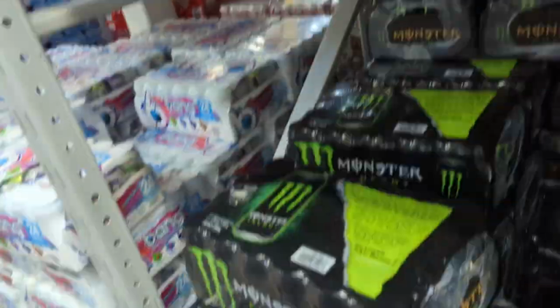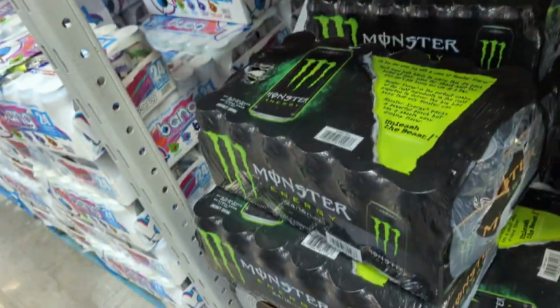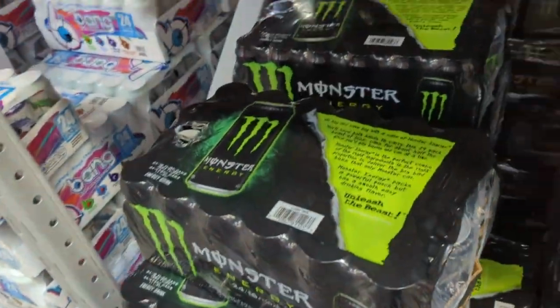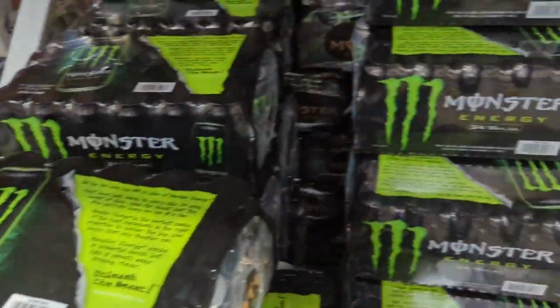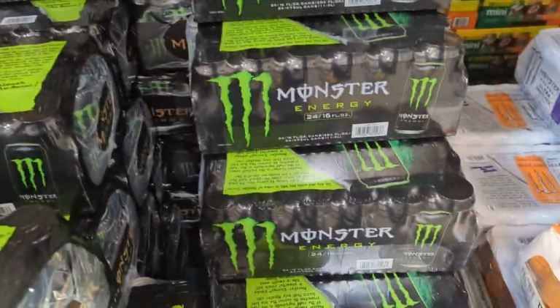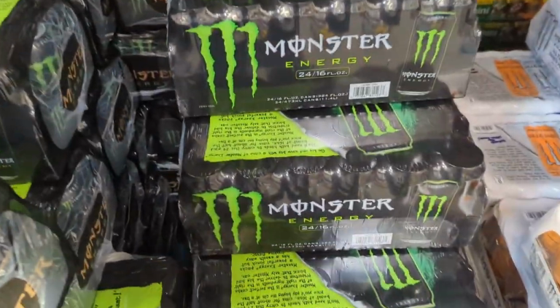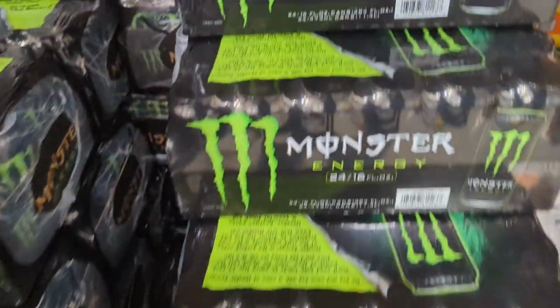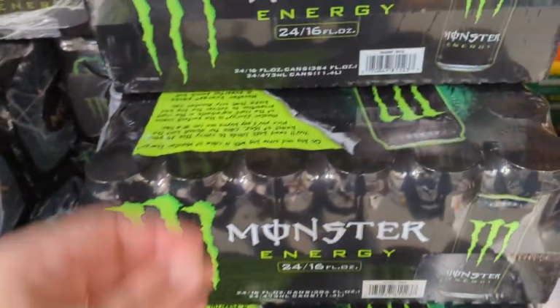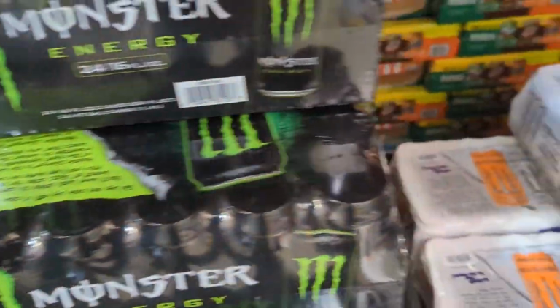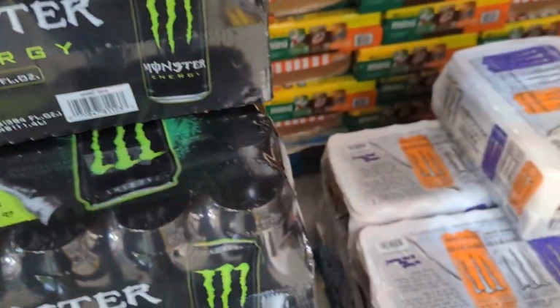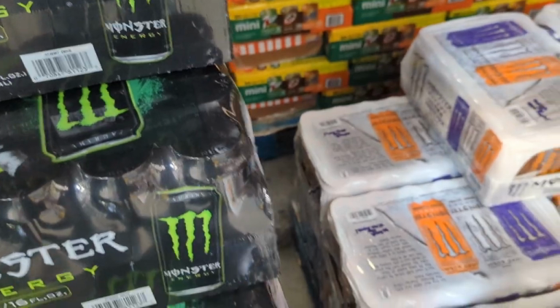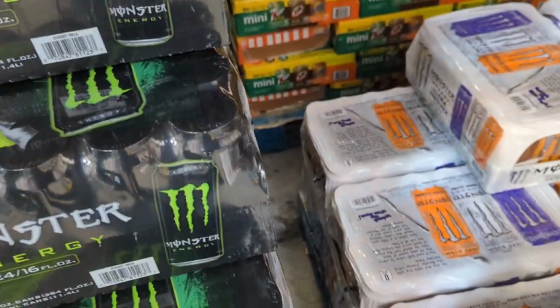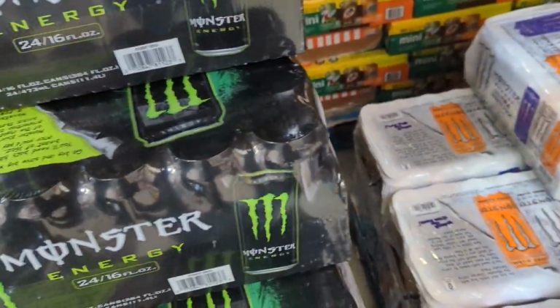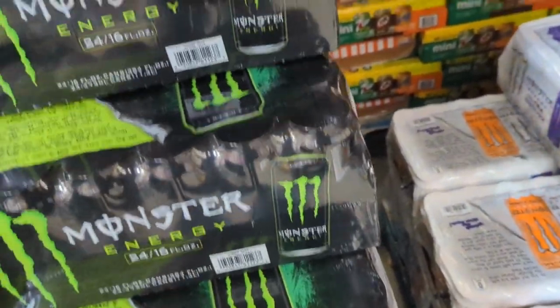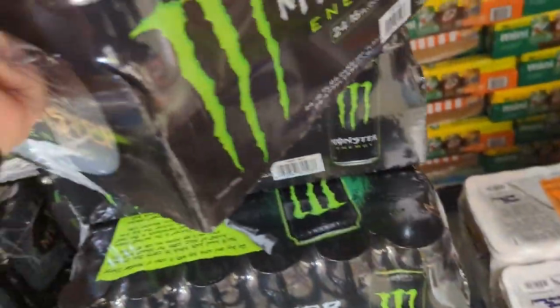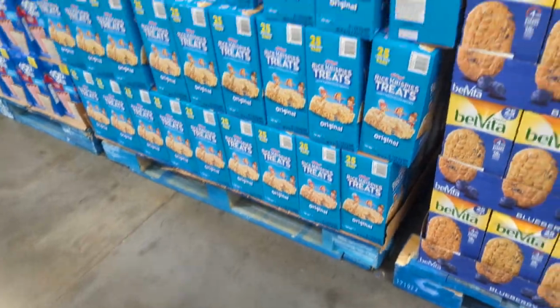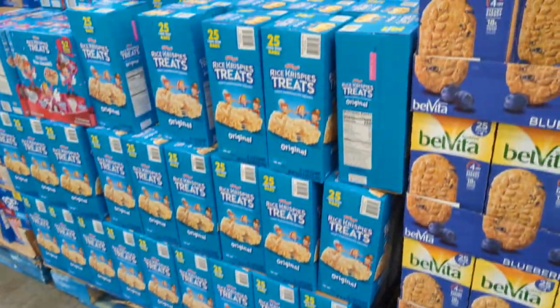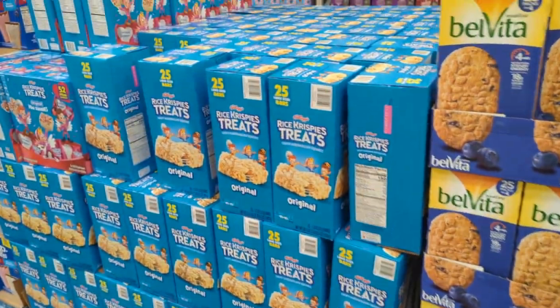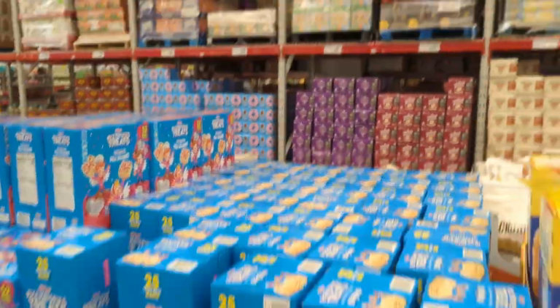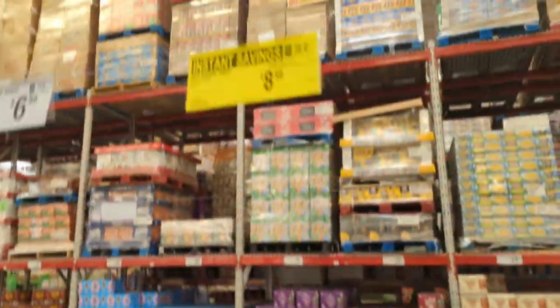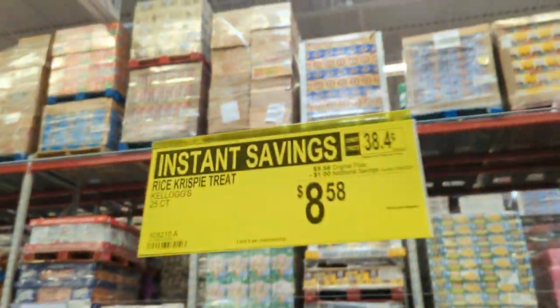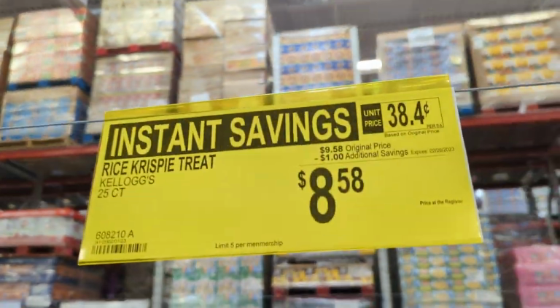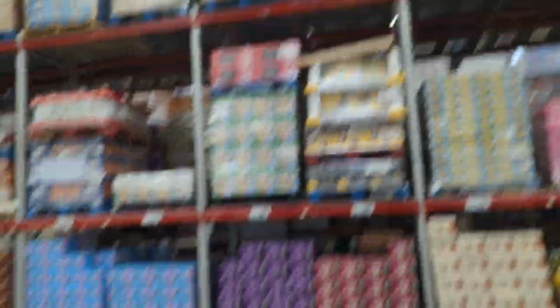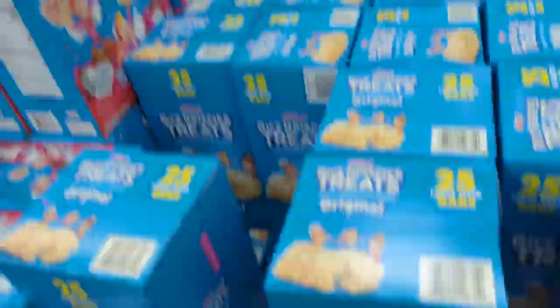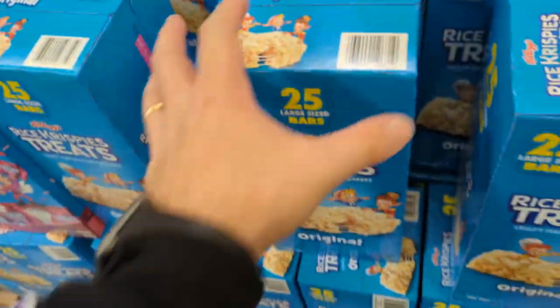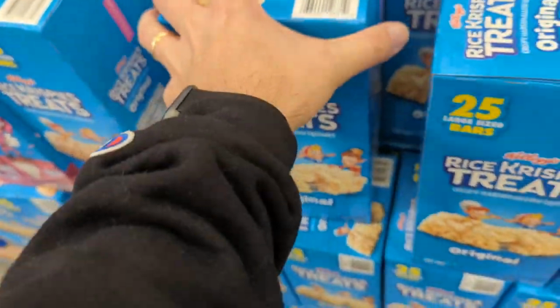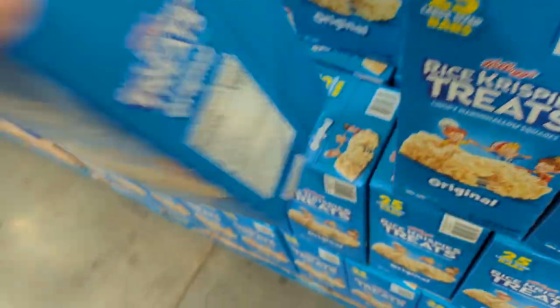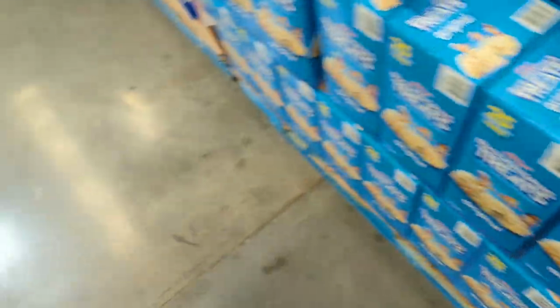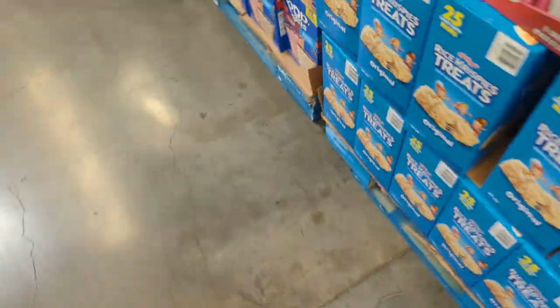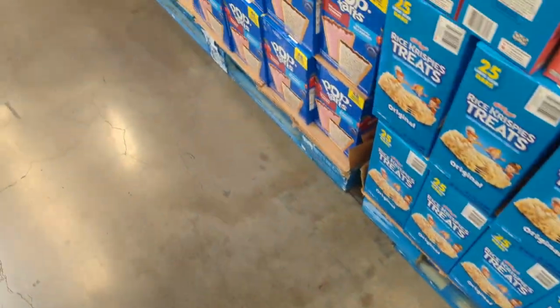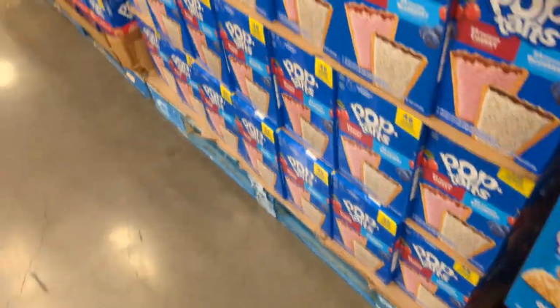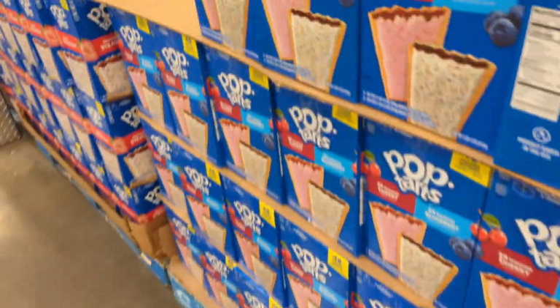Up first we've got some Monster Energy — I think it was $1.54 or something like that, I may have totally missed the price. I'll put it up on the screen if I was wrong. Rice Krispie Treats are next at $0.38 a piece — we sell them for $1, so that's a pretty good margin.